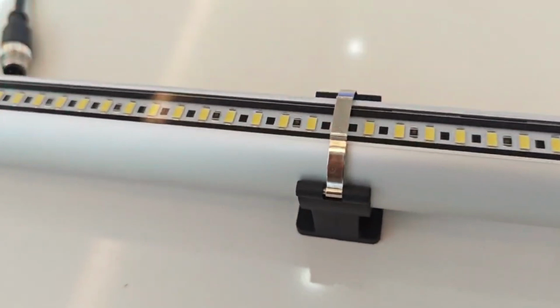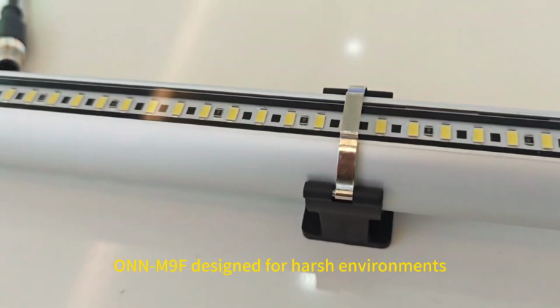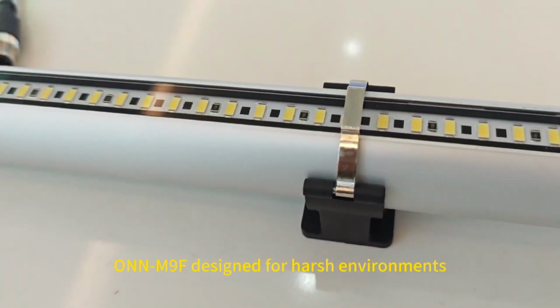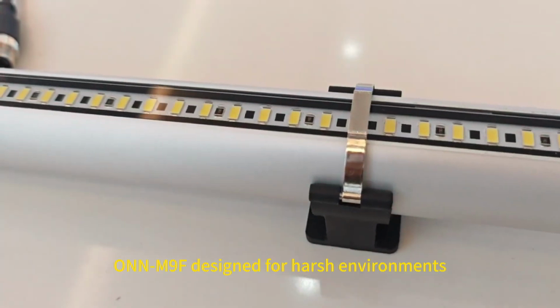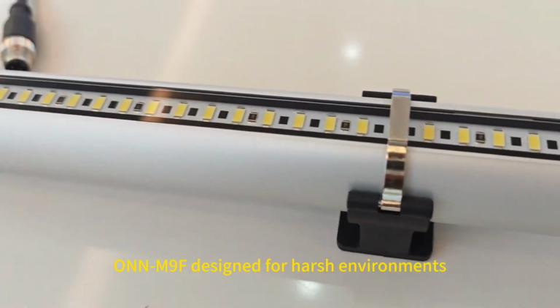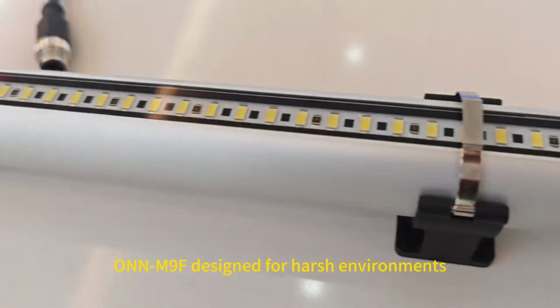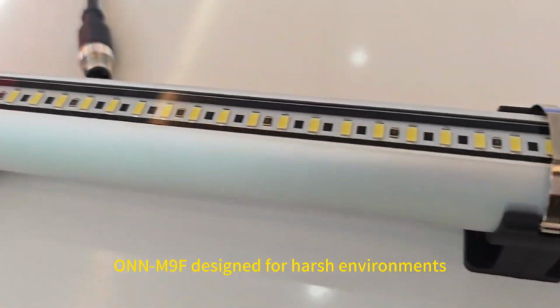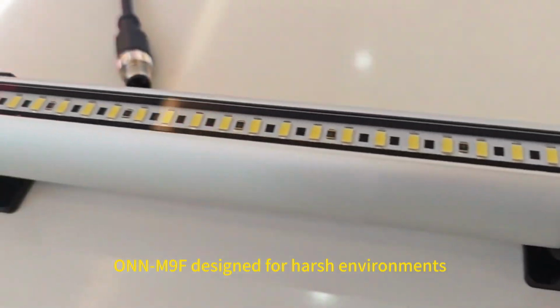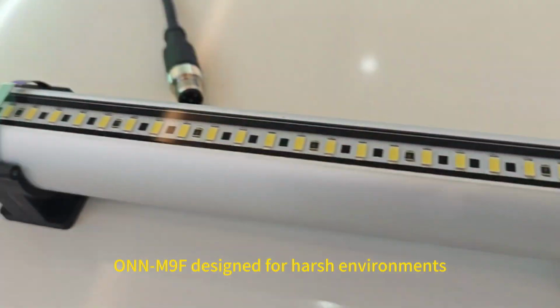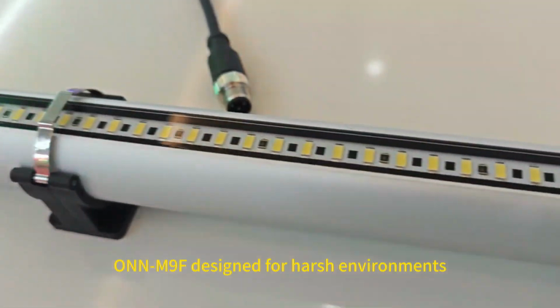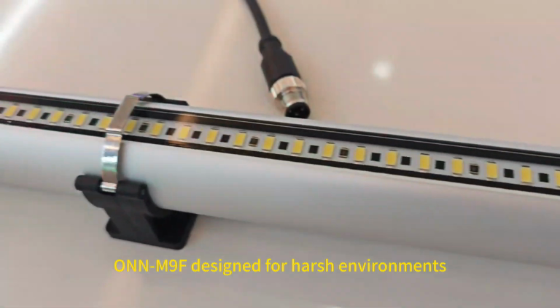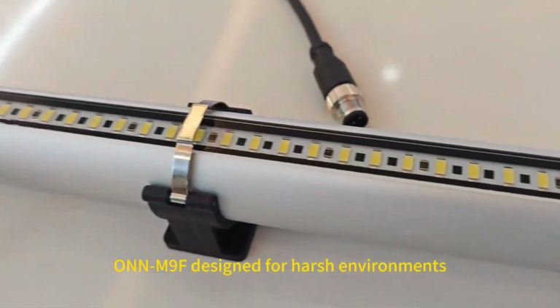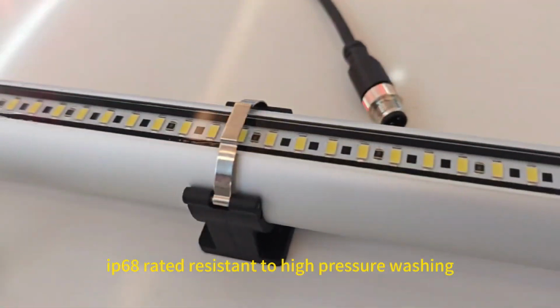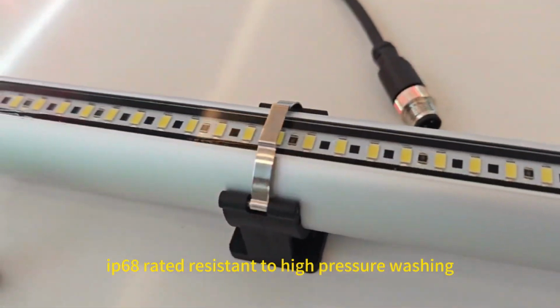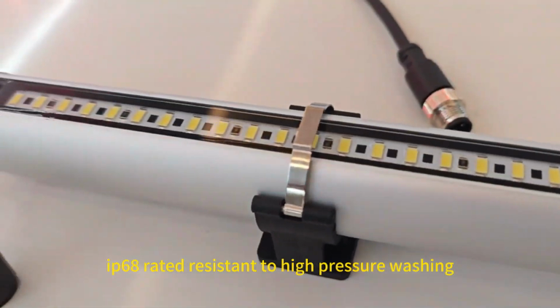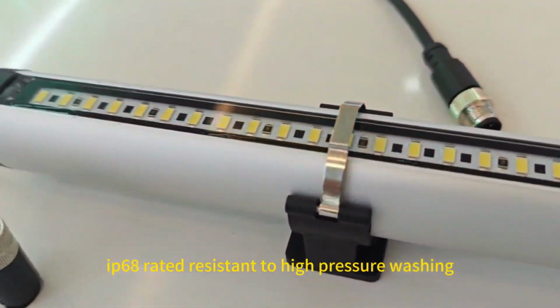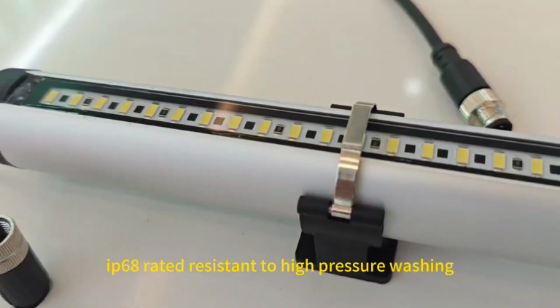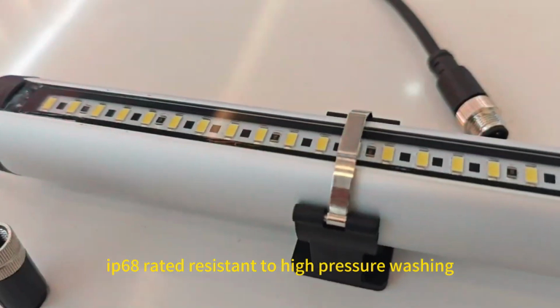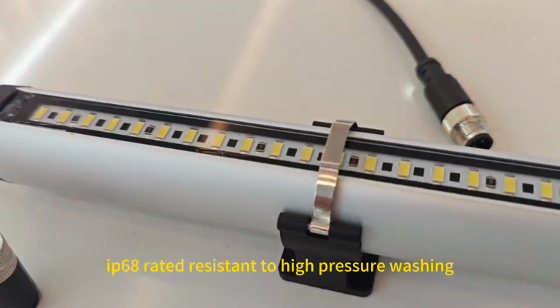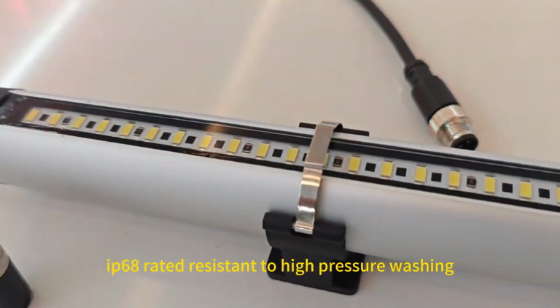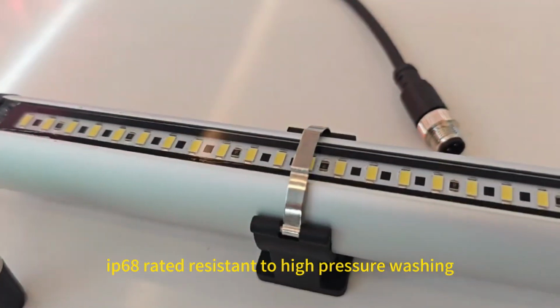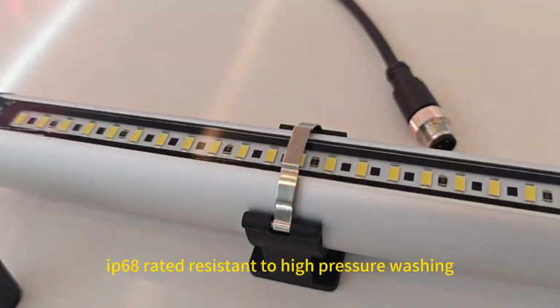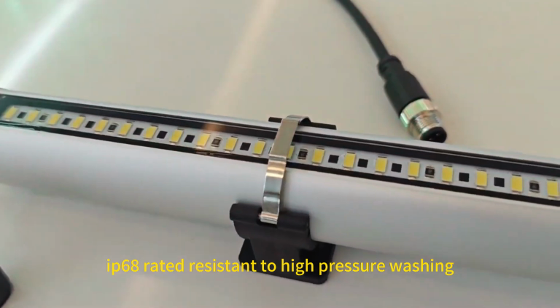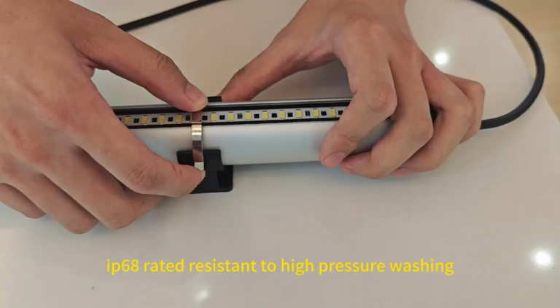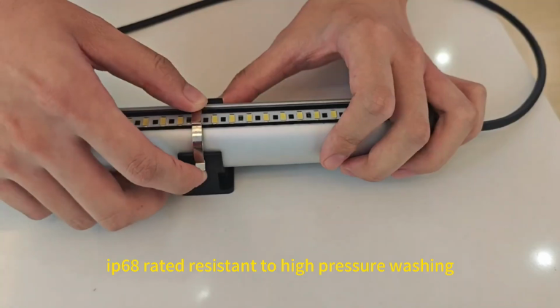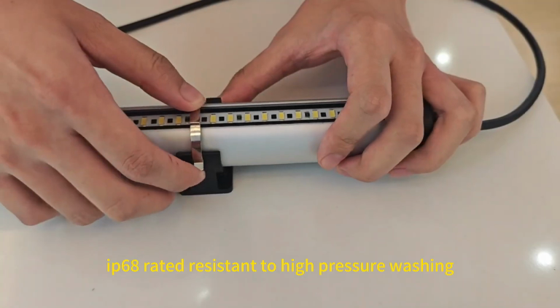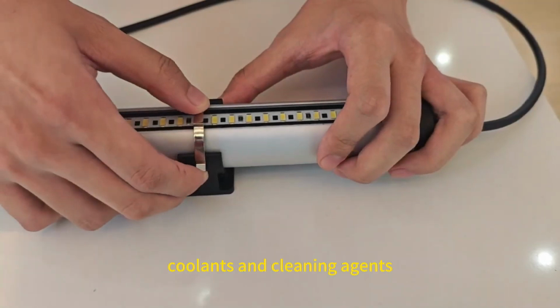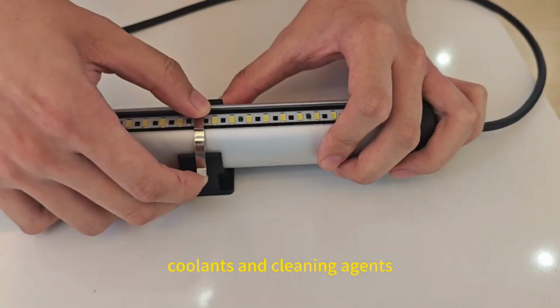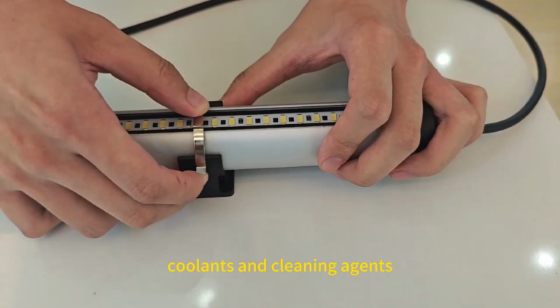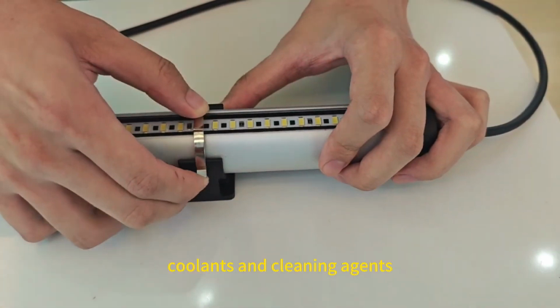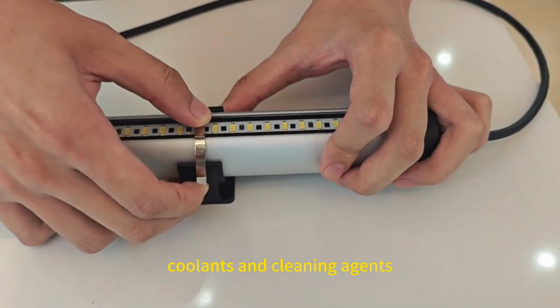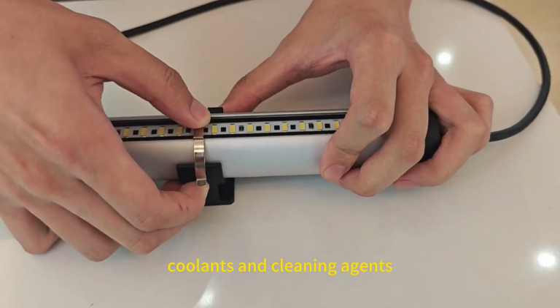ONN M9F, designed for fresh environments. IP68 rated, resistant to high-pressure washing, coolants, and cleaning agents.